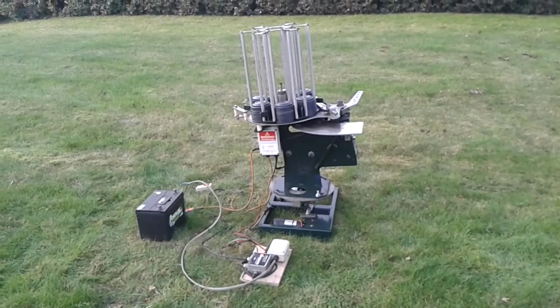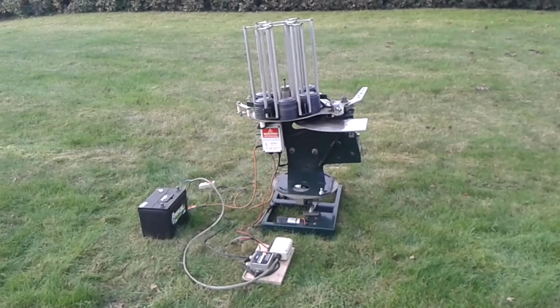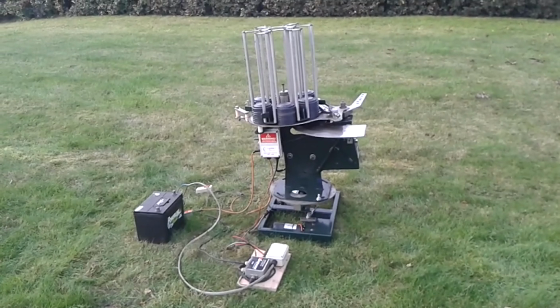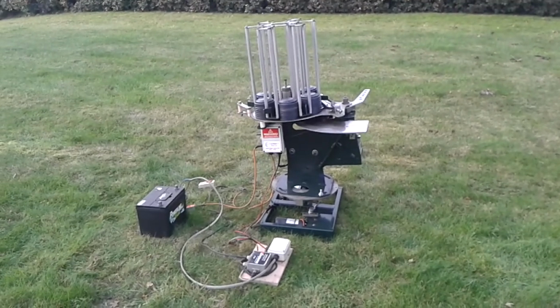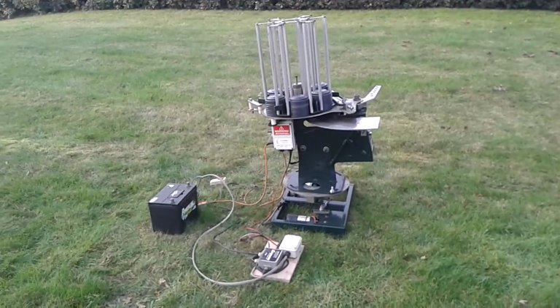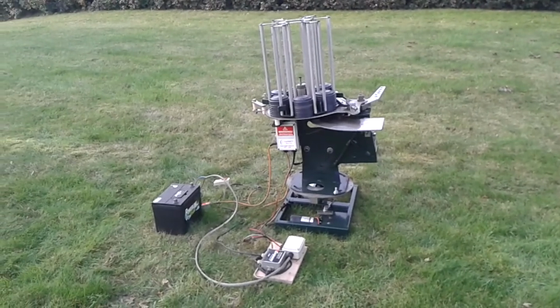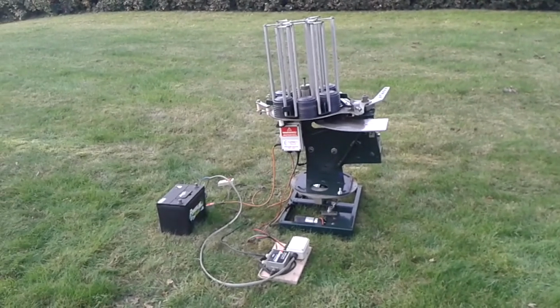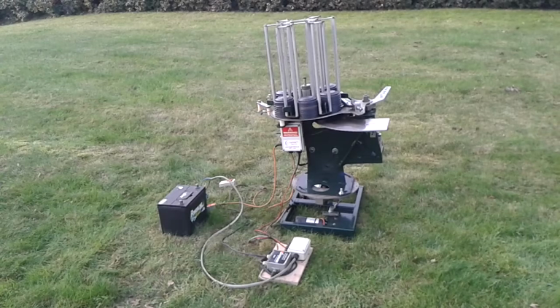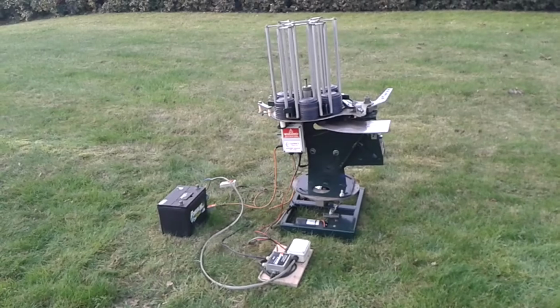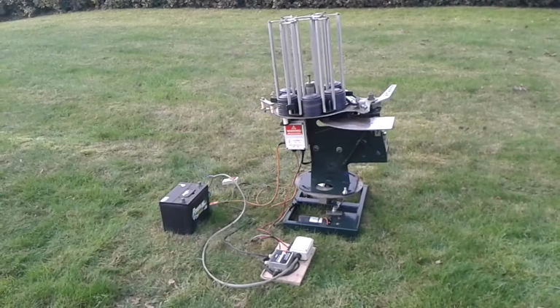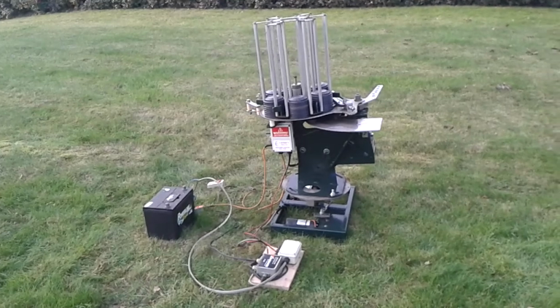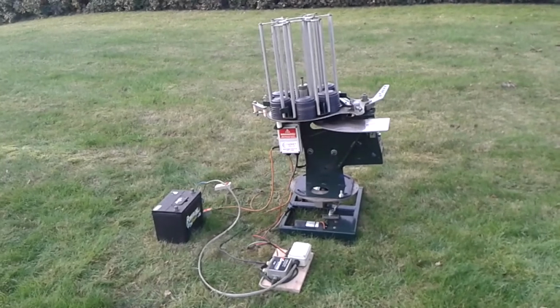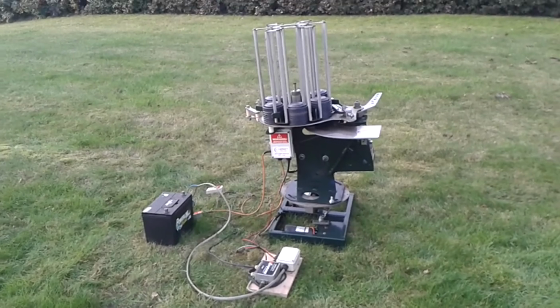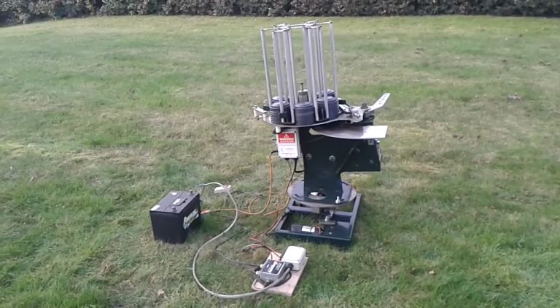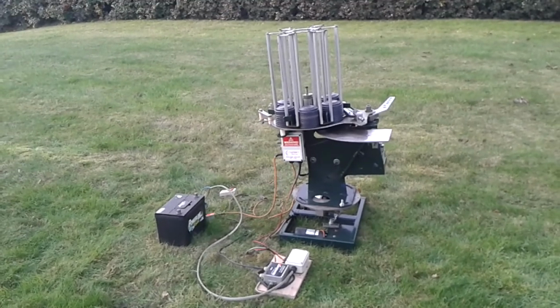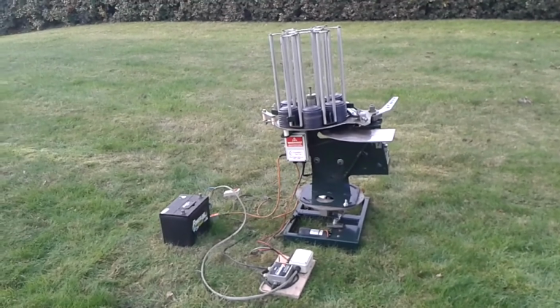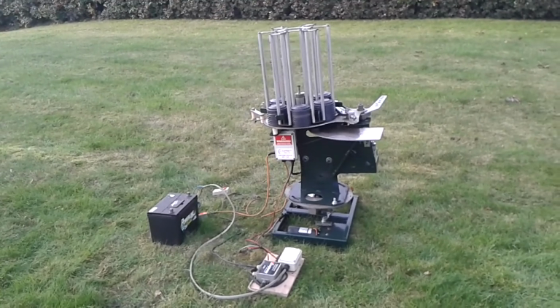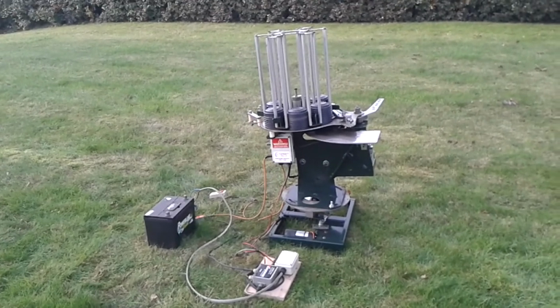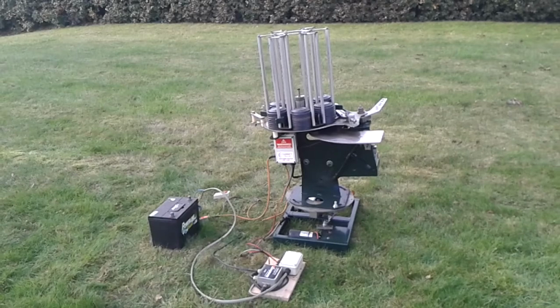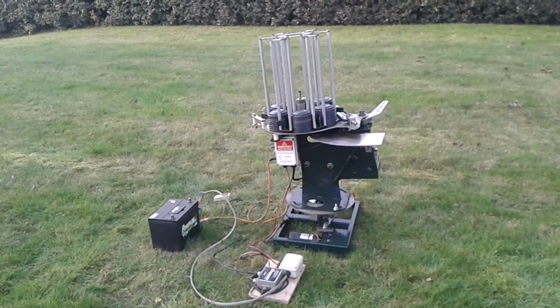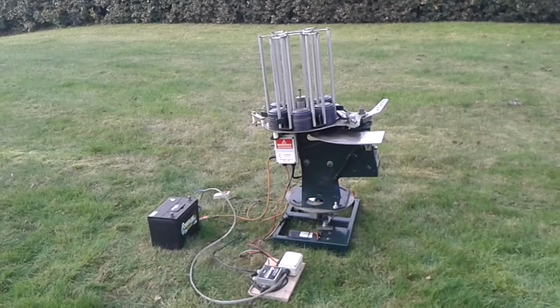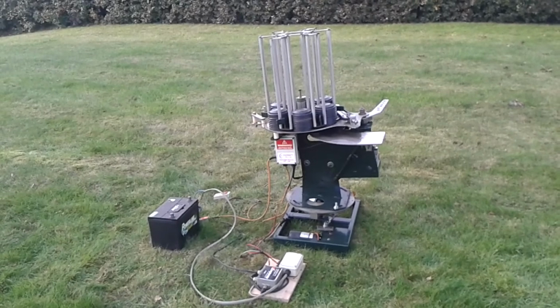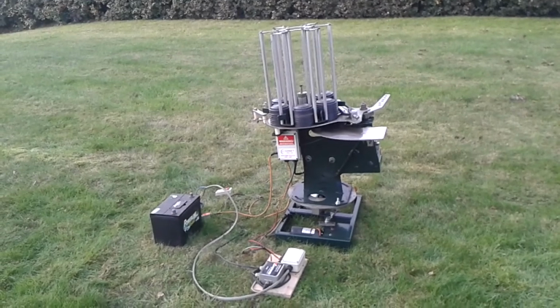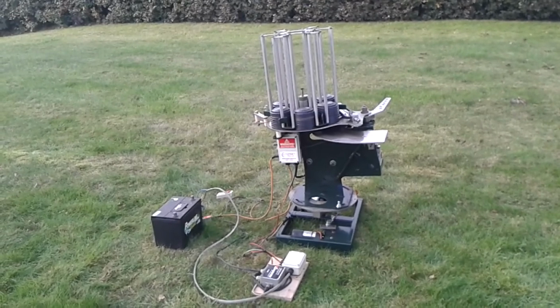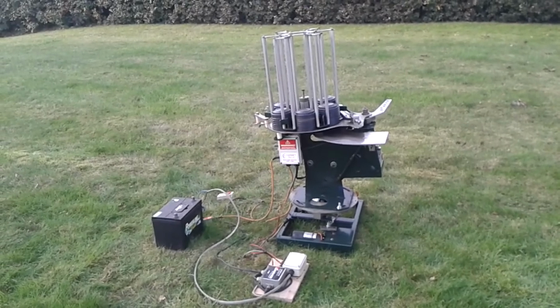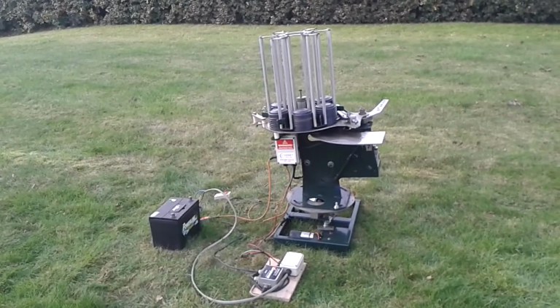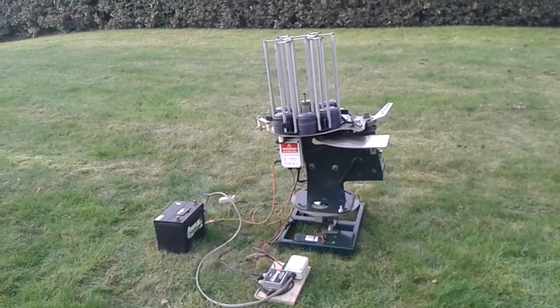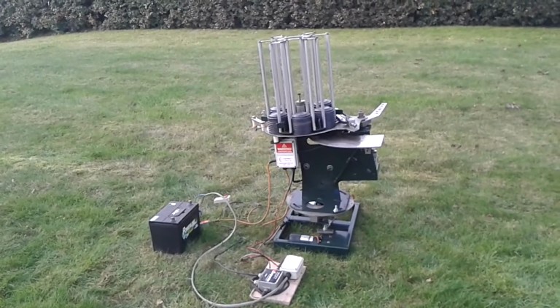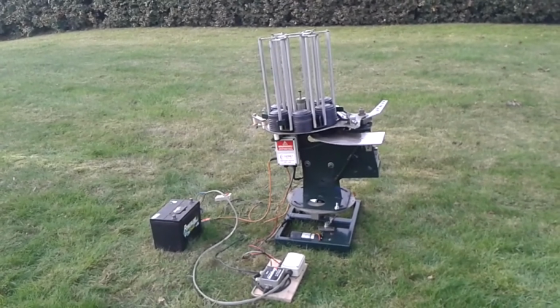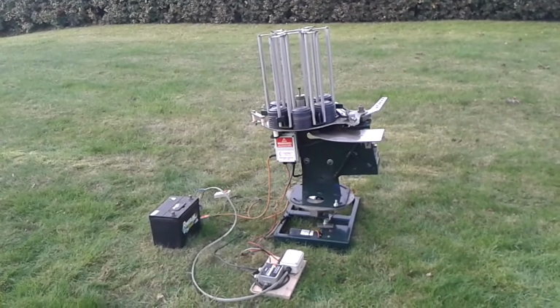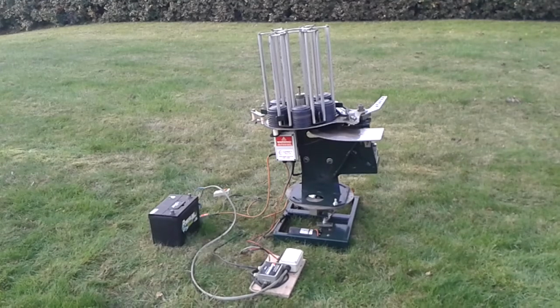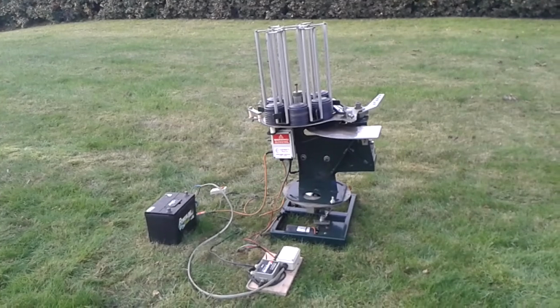I'm Andrew Wharton at HowToBreakClays.com. This time I've got the trap and the turntable you might have seen before — an Auto Tech six-stack electric trap sitting on a turntable with a radio release.